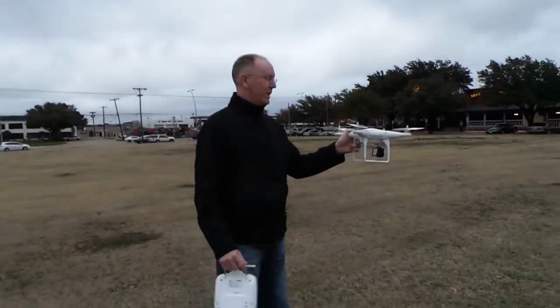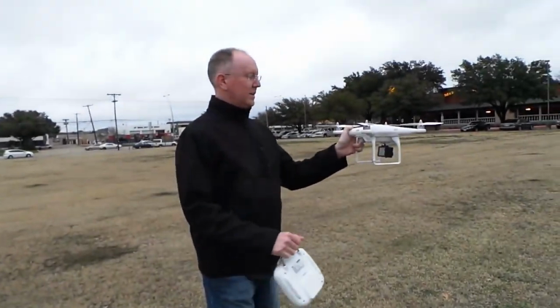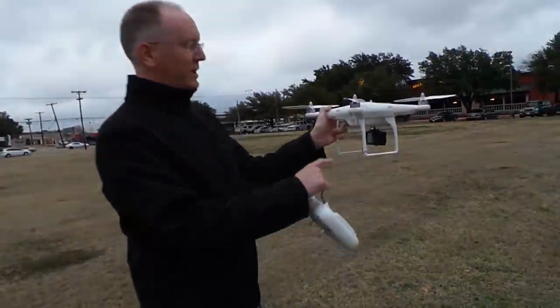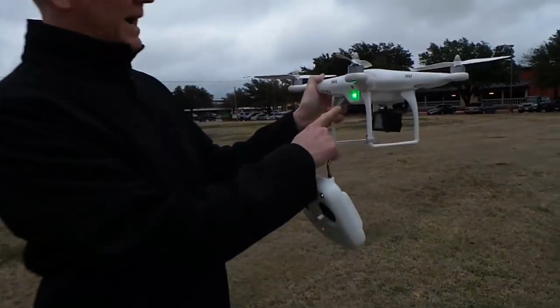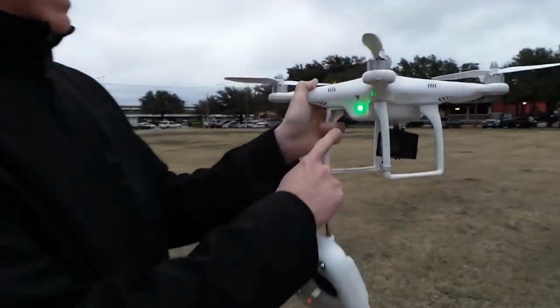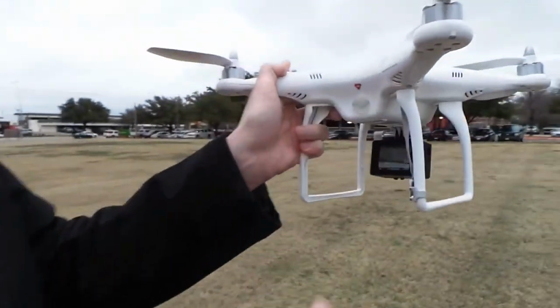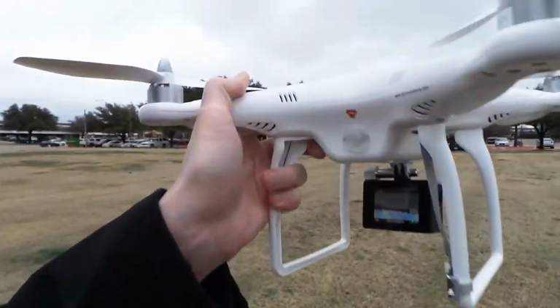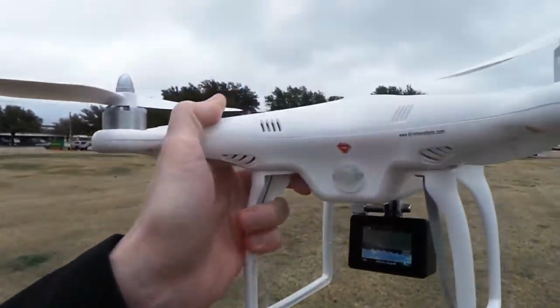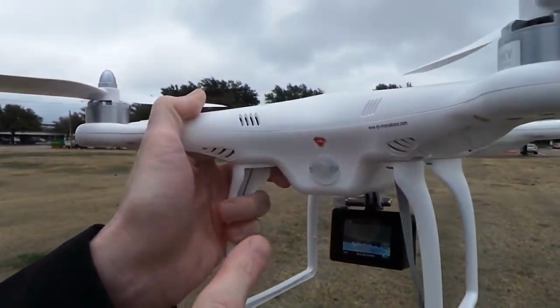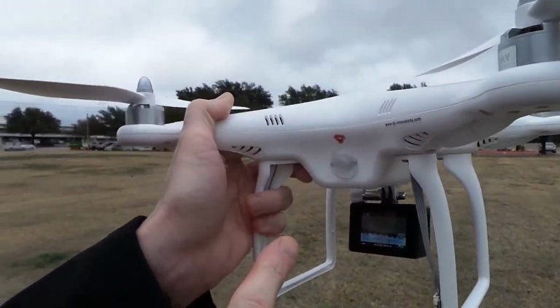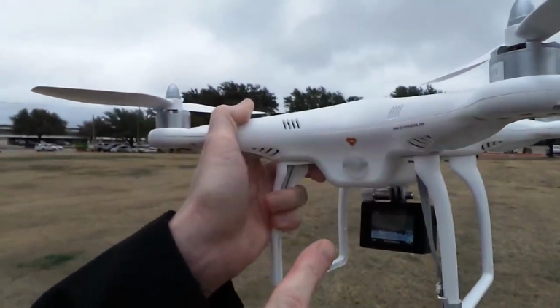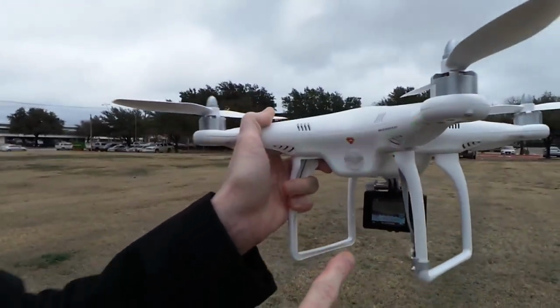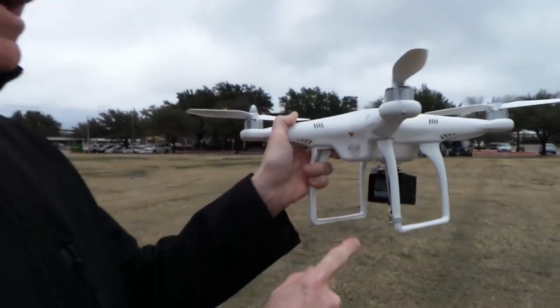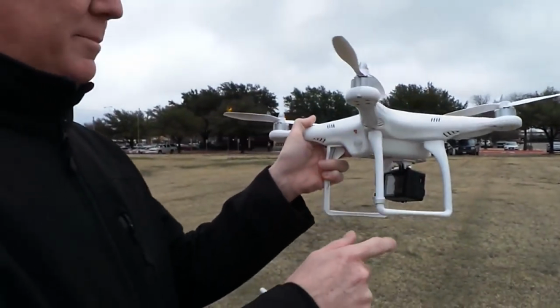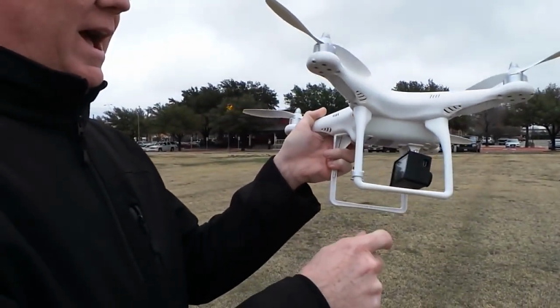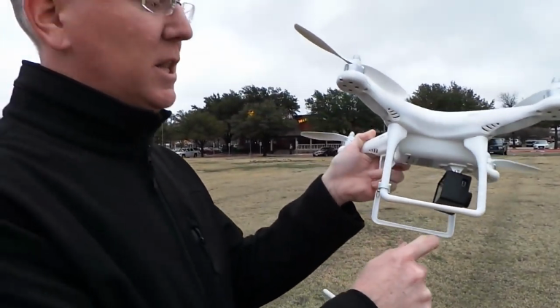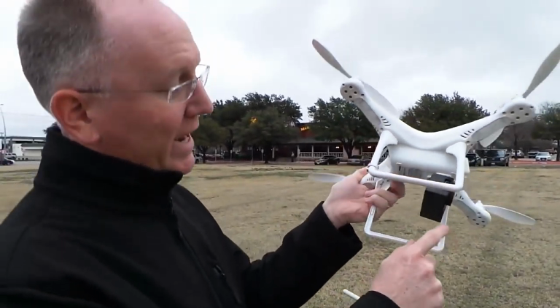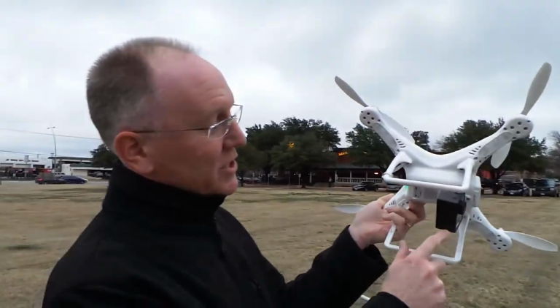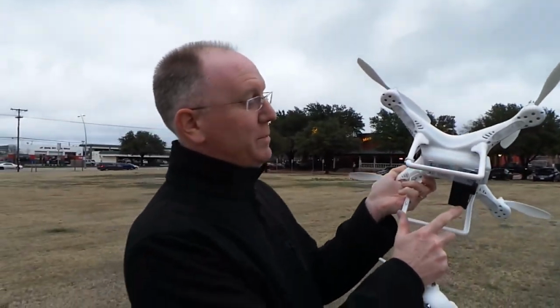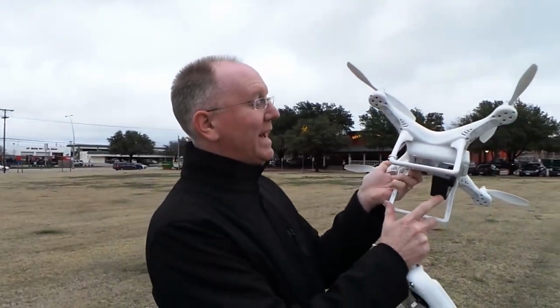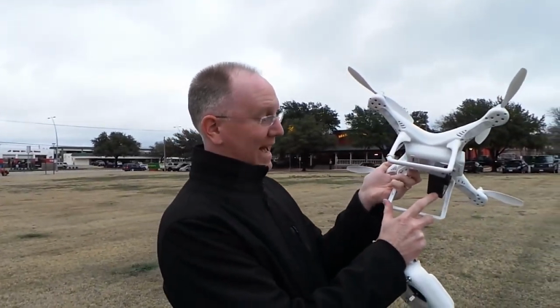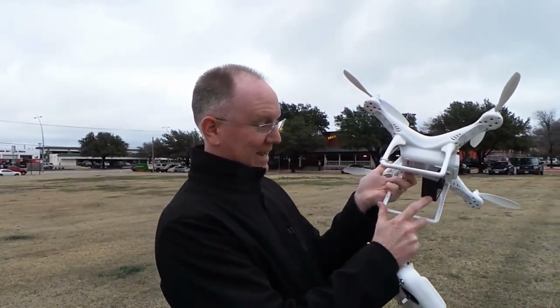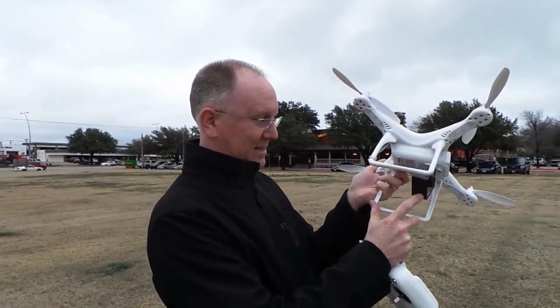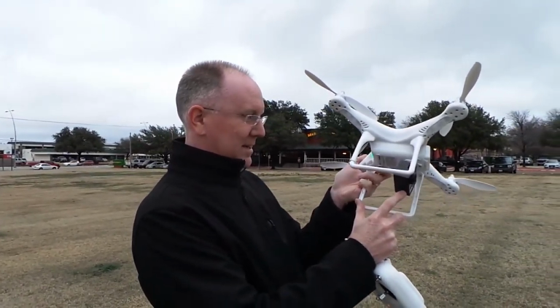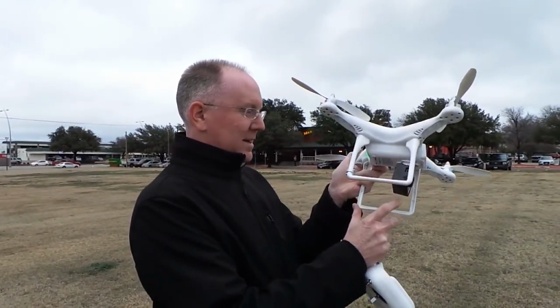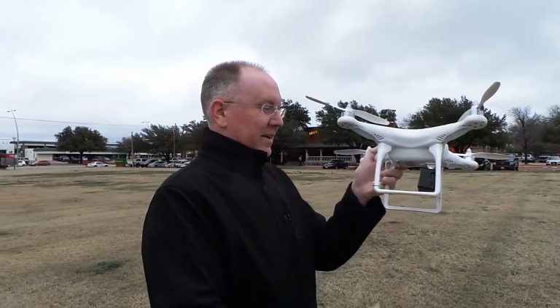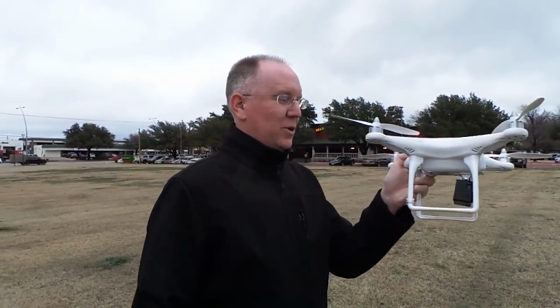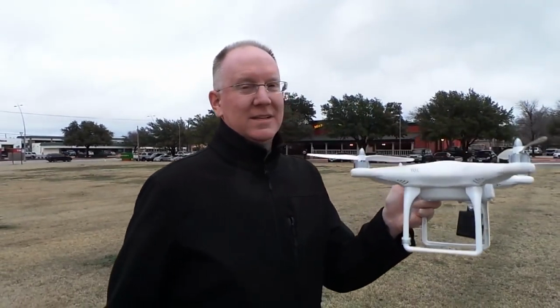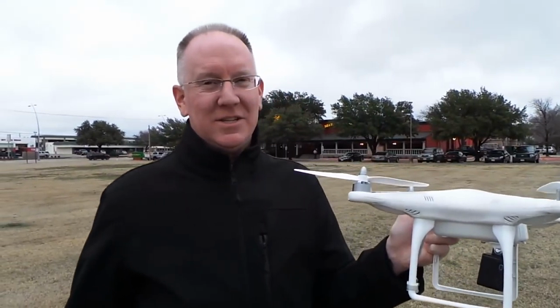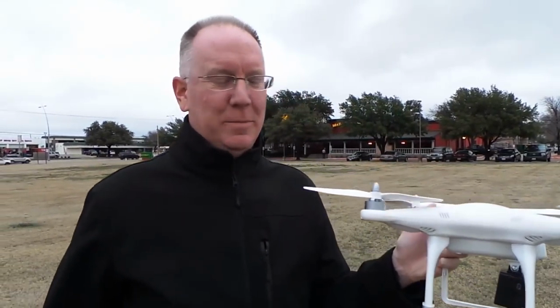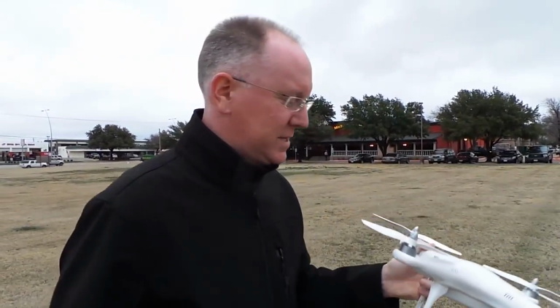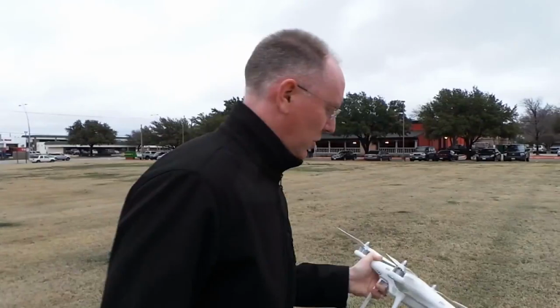We're getting little green flashing lights which tells us that the quadcopter has located the GPS satellites. That's right — this thing is GPS controlled.